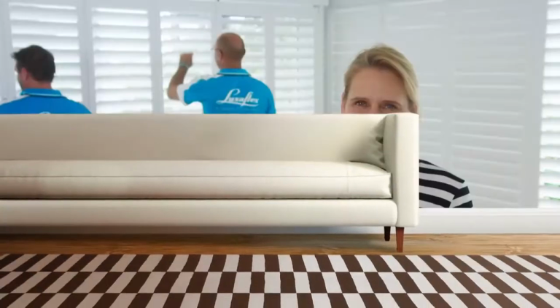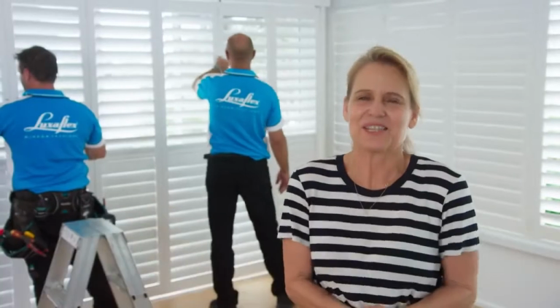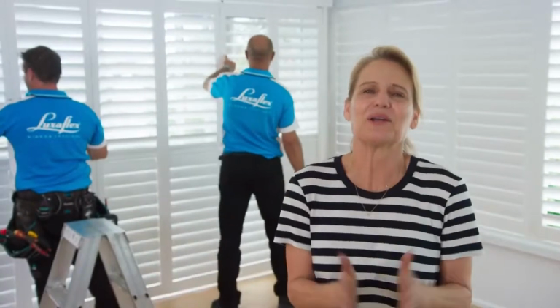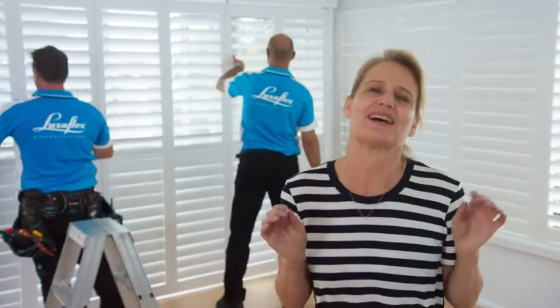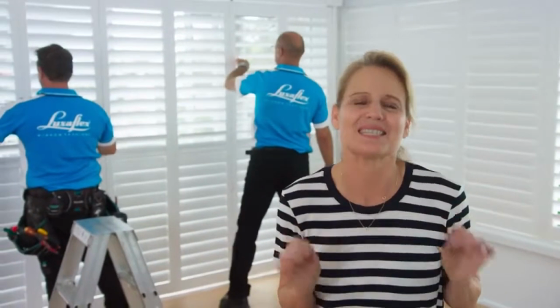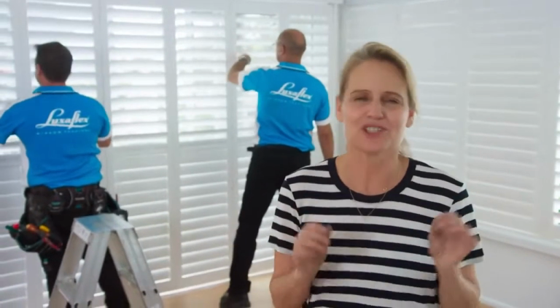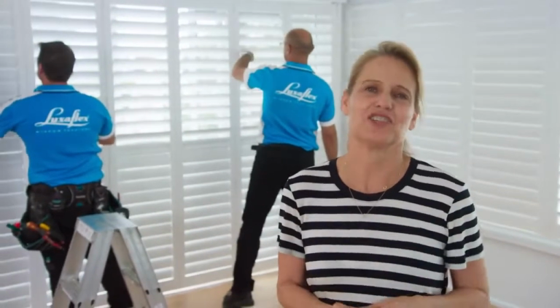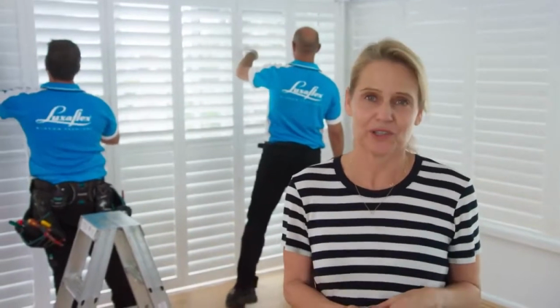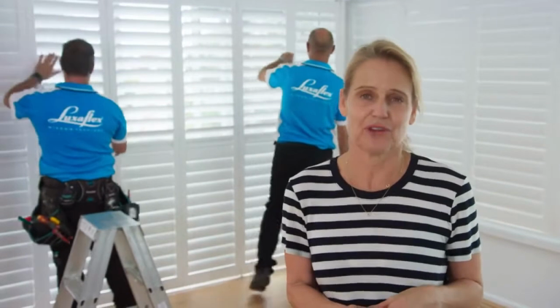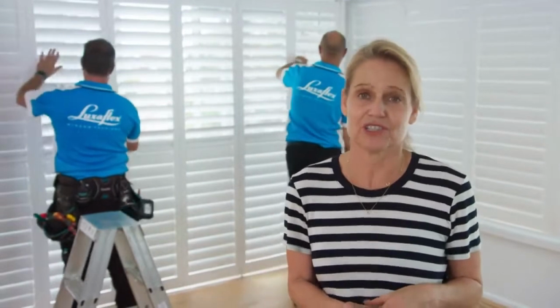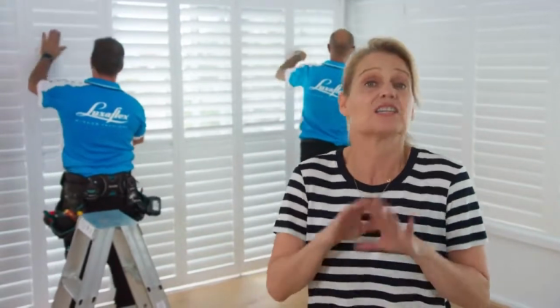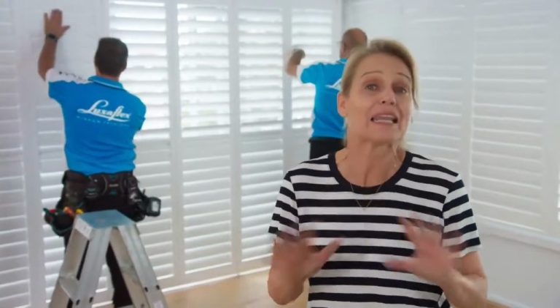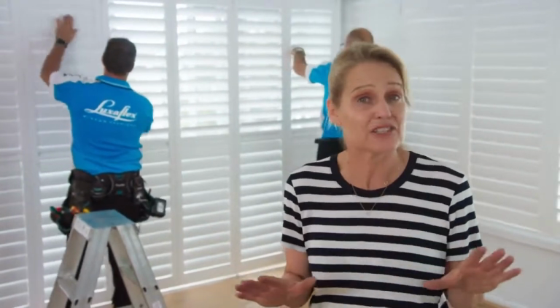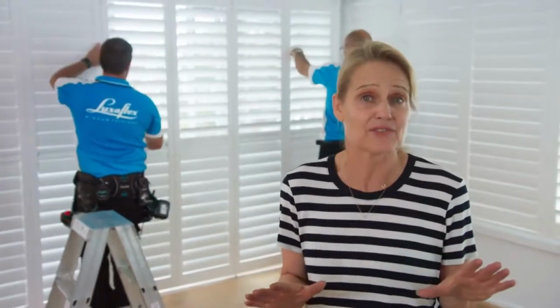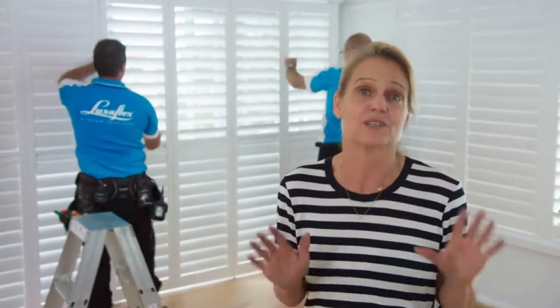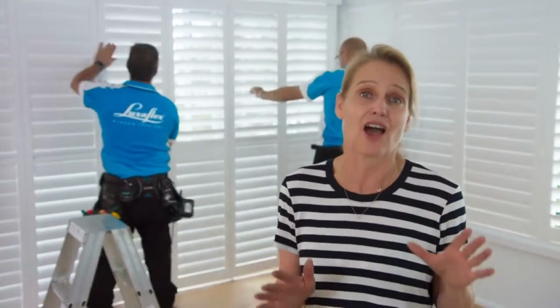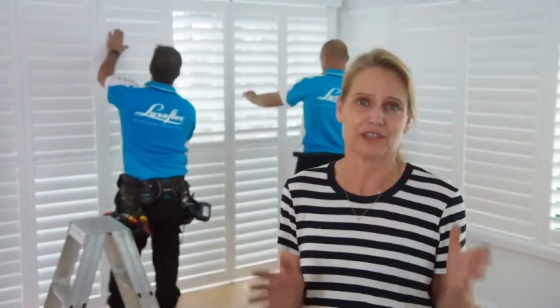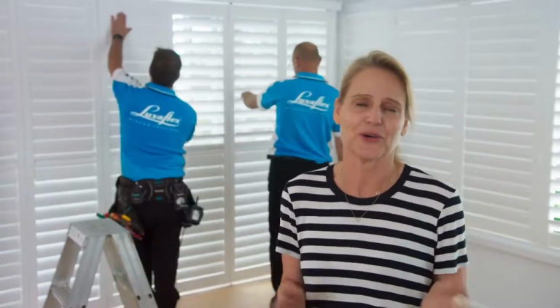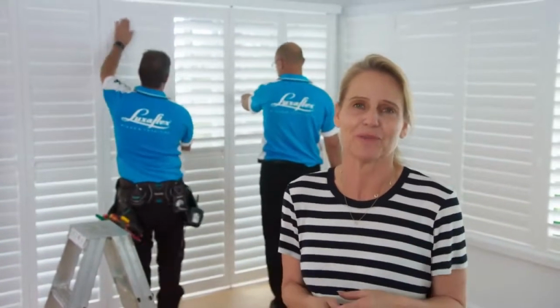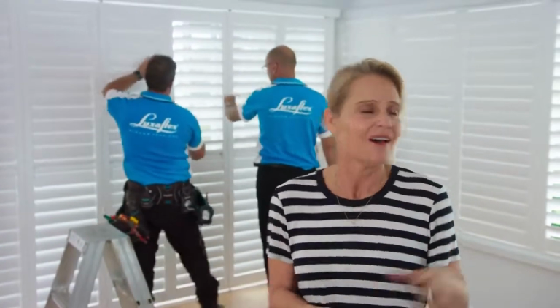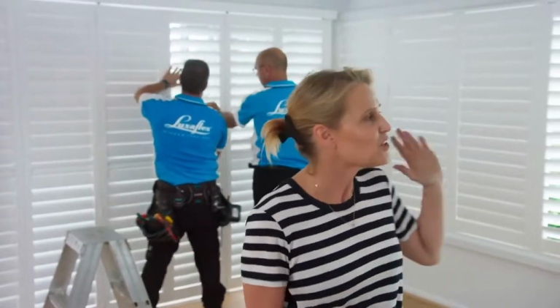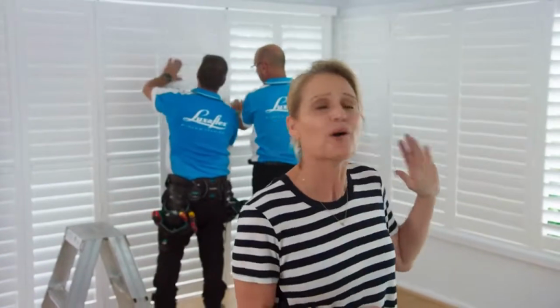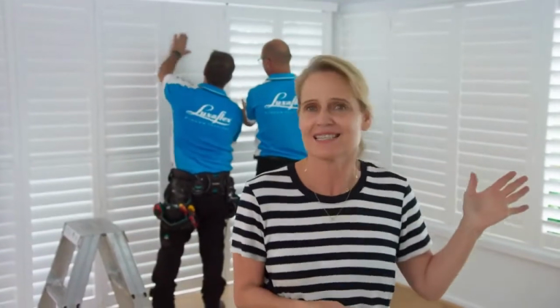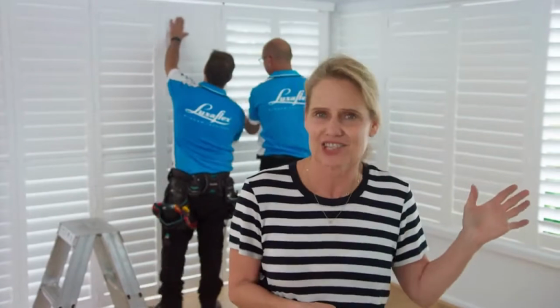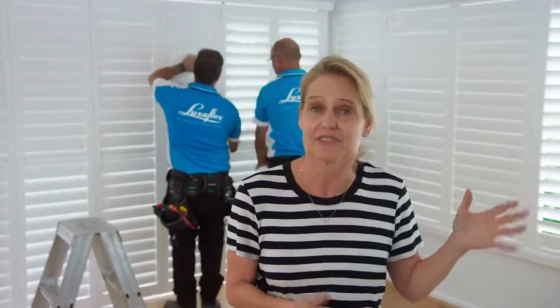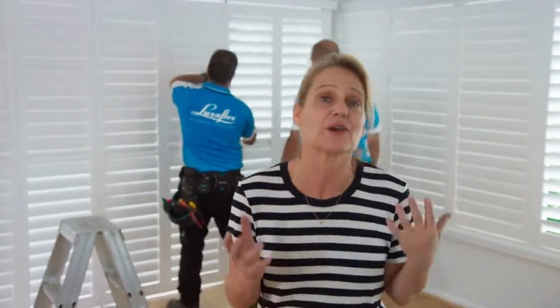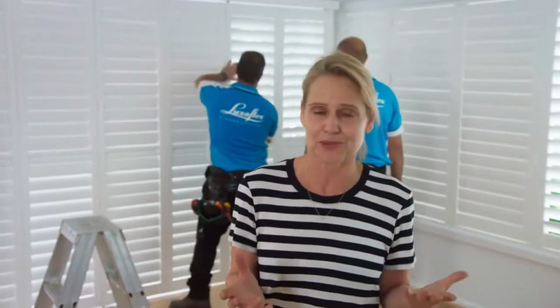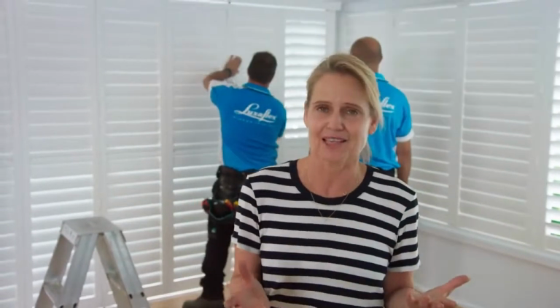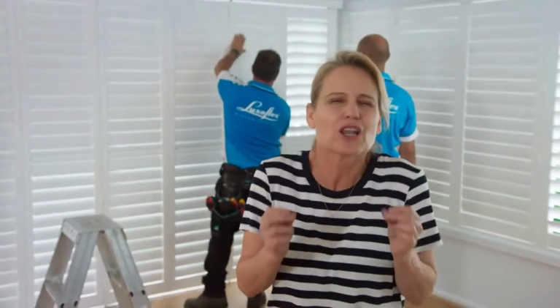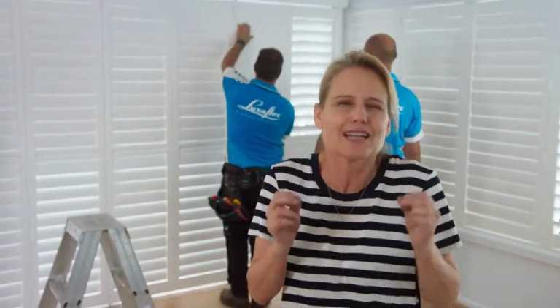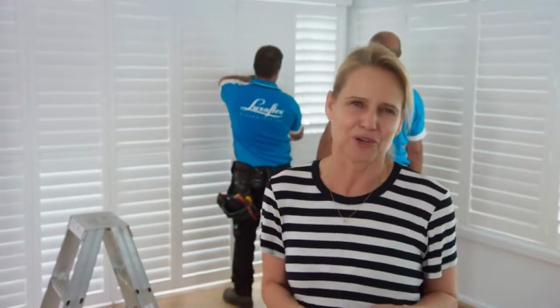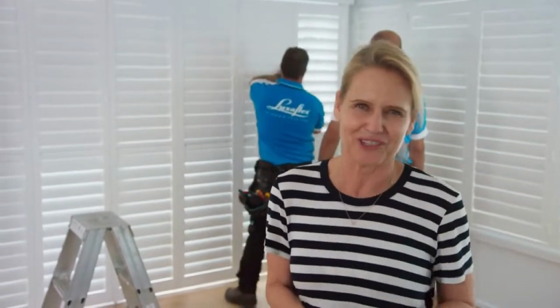It's incredible how a simple change in your window furnishings can completely transform the style and feel of your home. I've chosen poly-satin shutters for this coastal house for a light and modern feel.